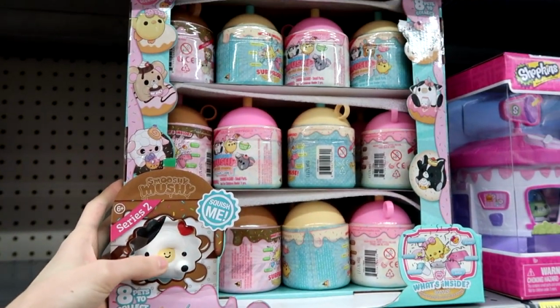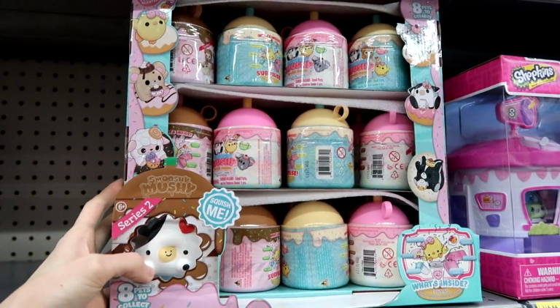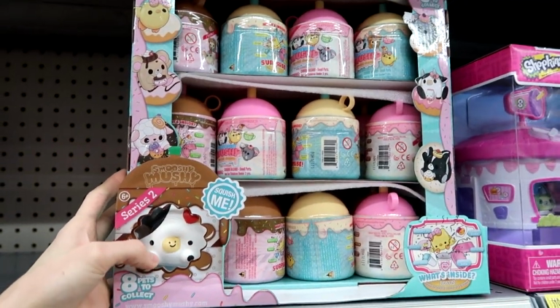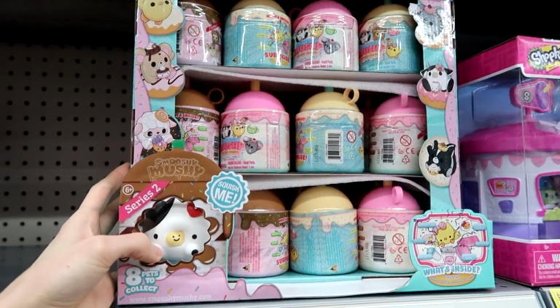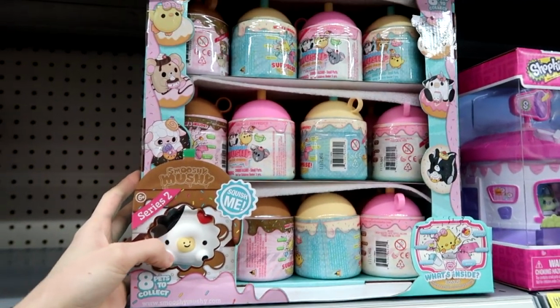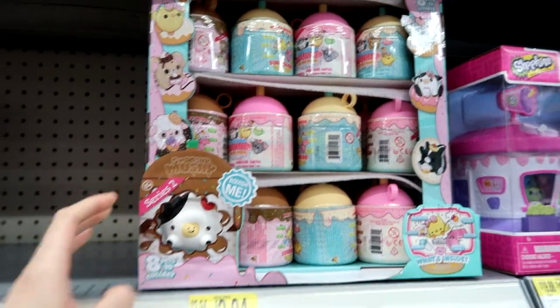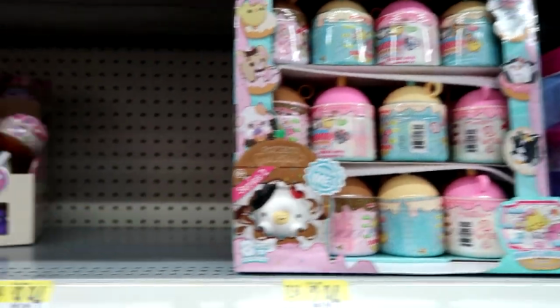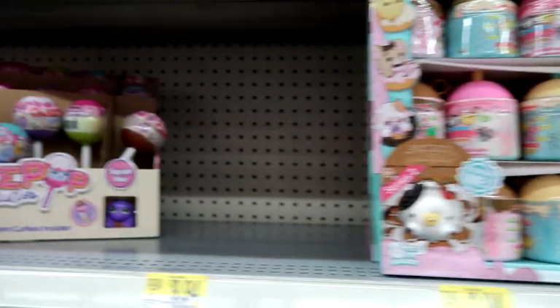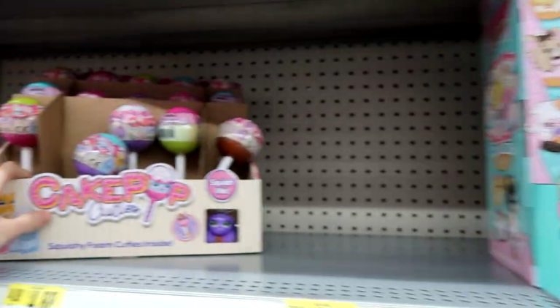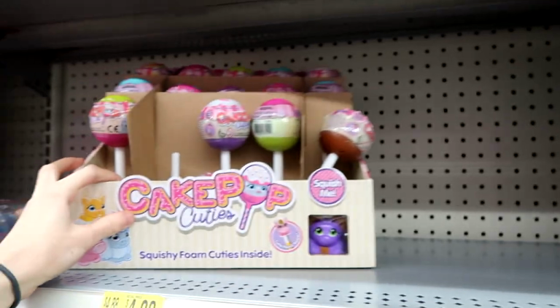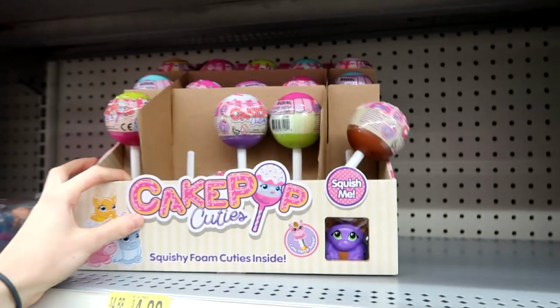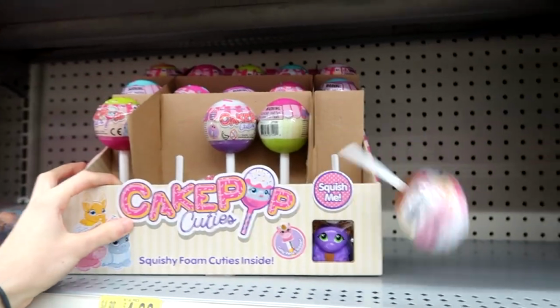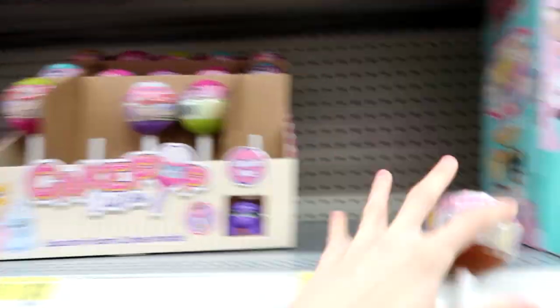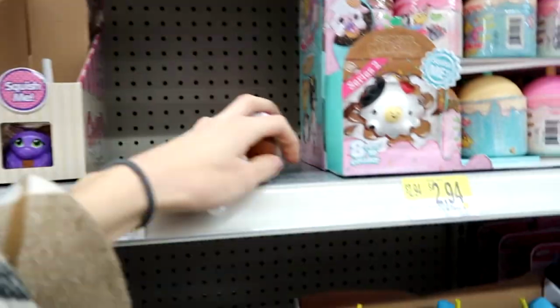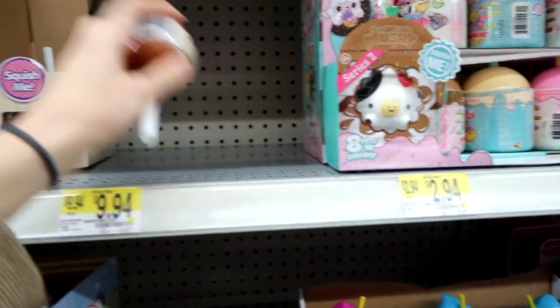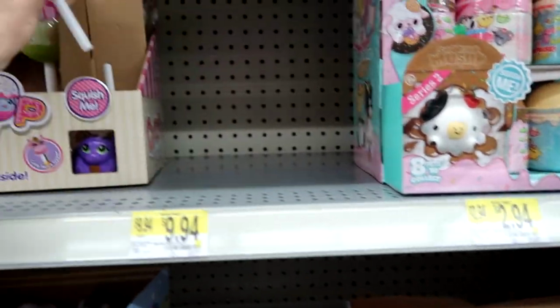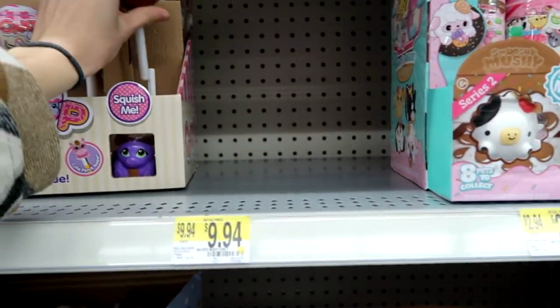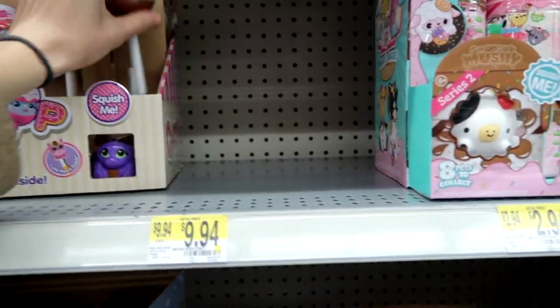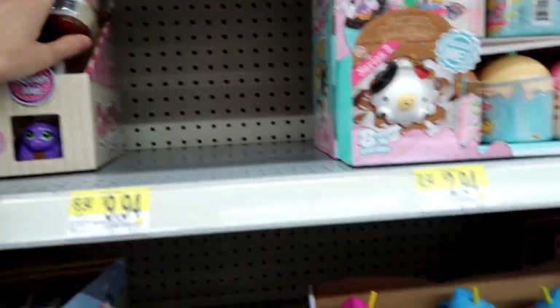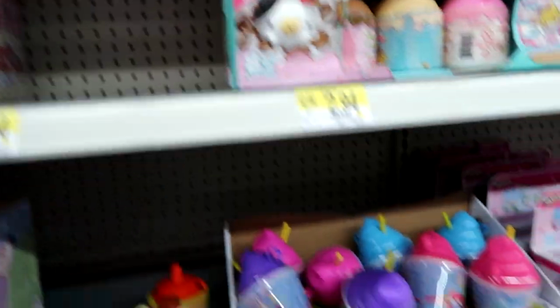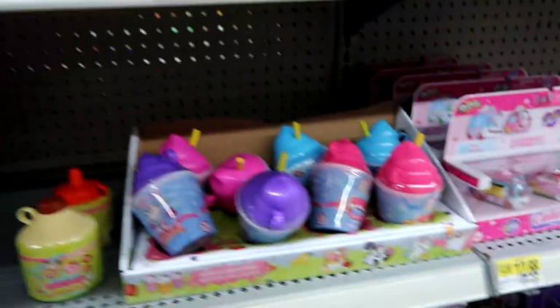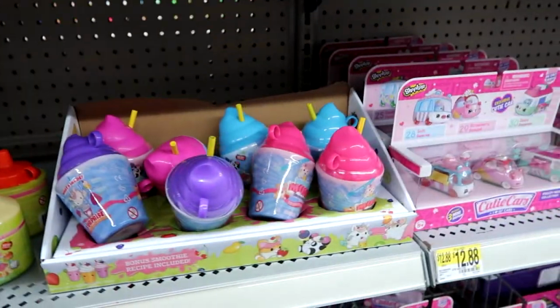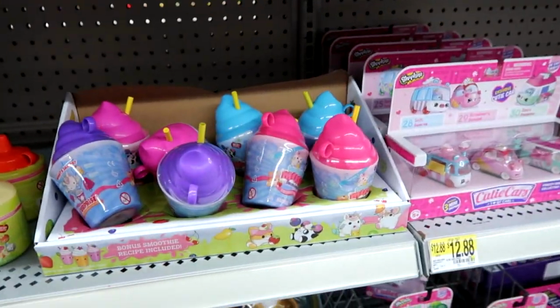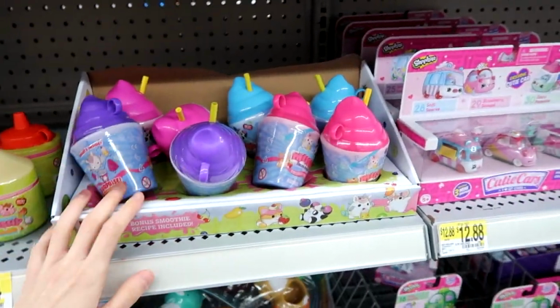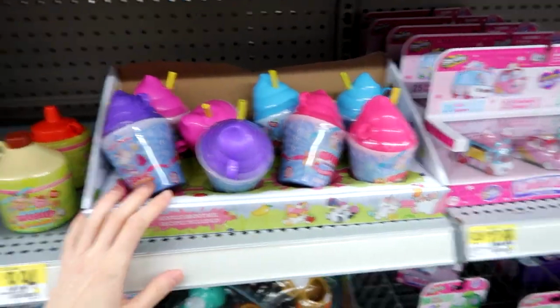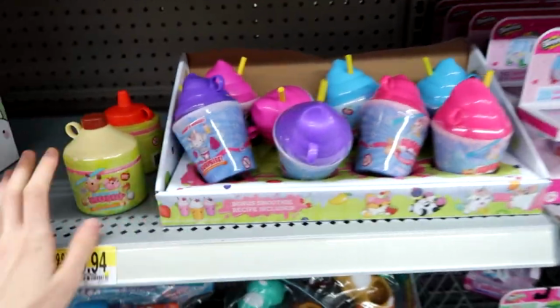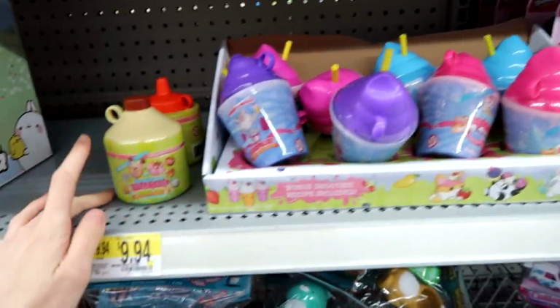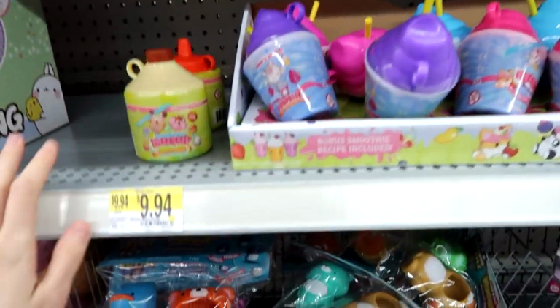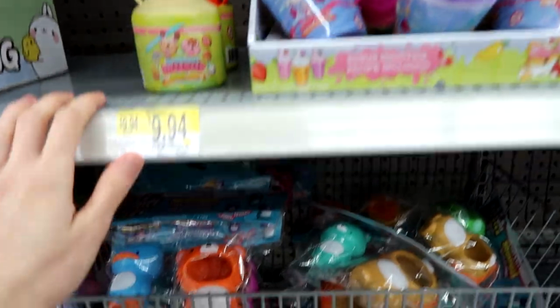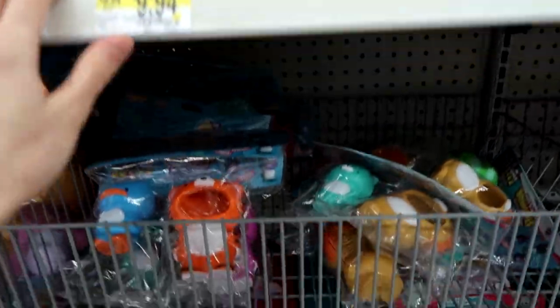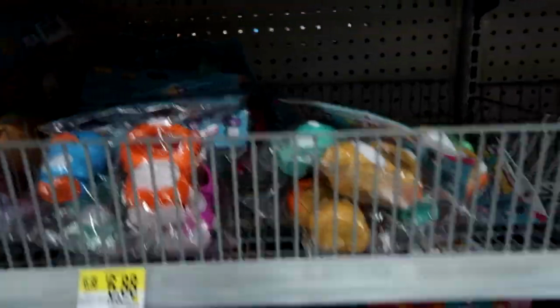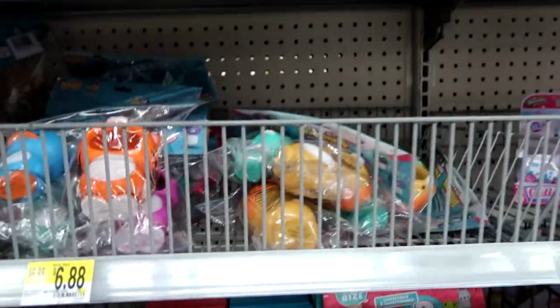I'm going to definitely pick some of those up. They have the Cakepop Cuties, and then the Frozen Delights and regular older Smooshy Mushies.